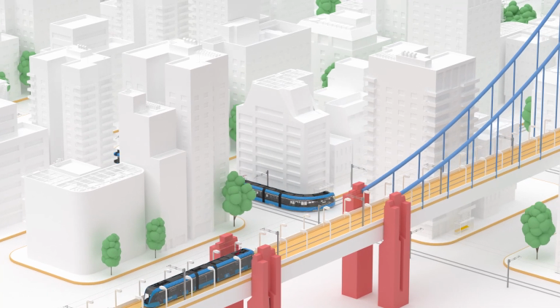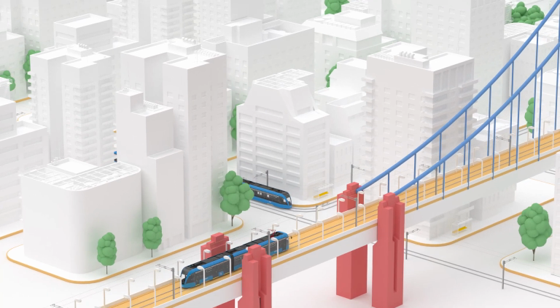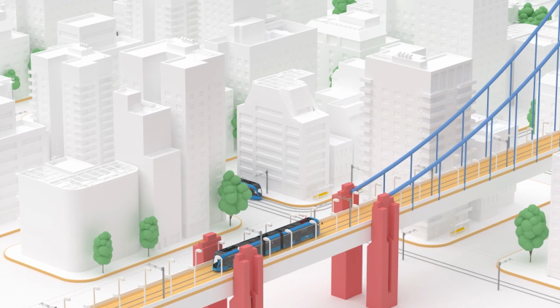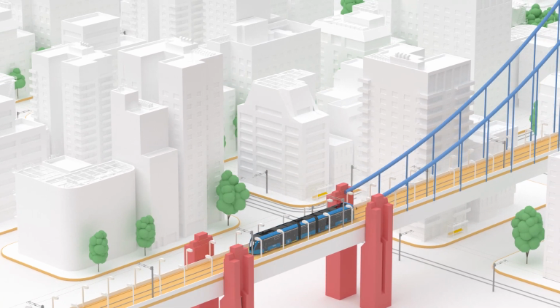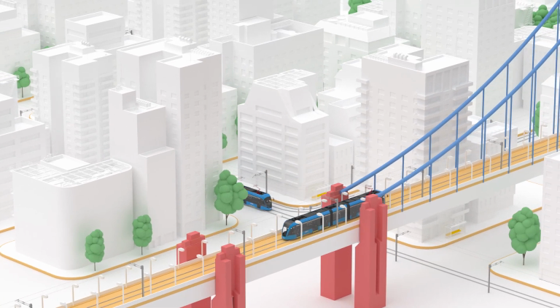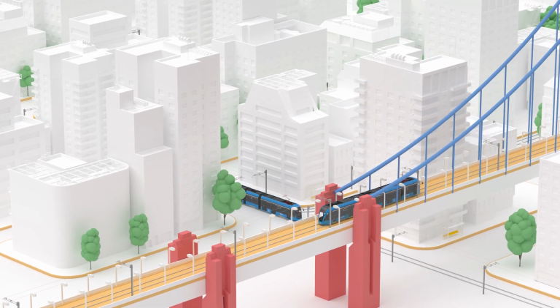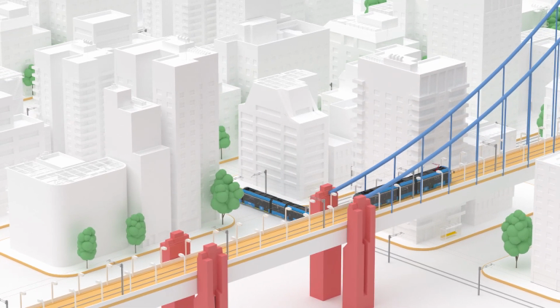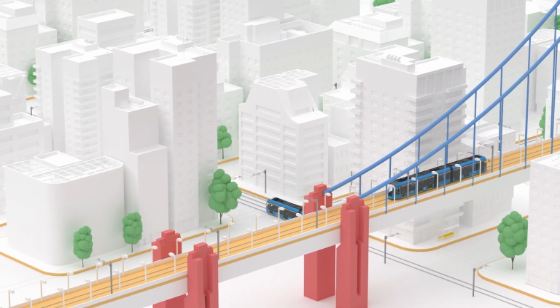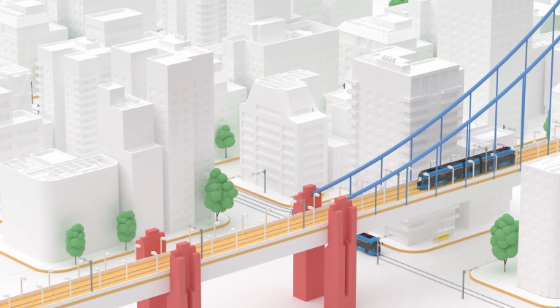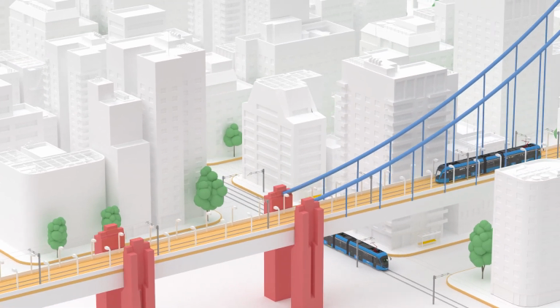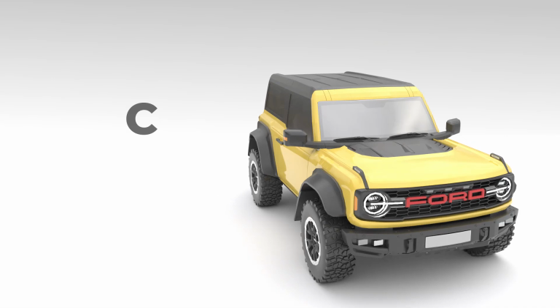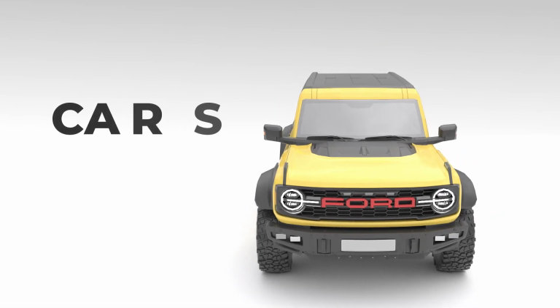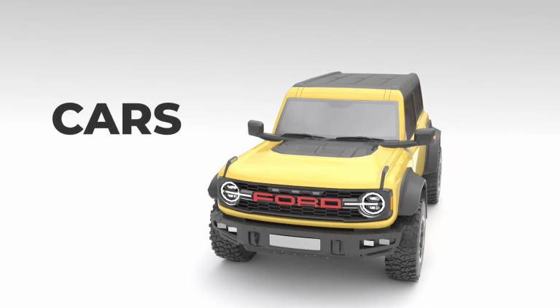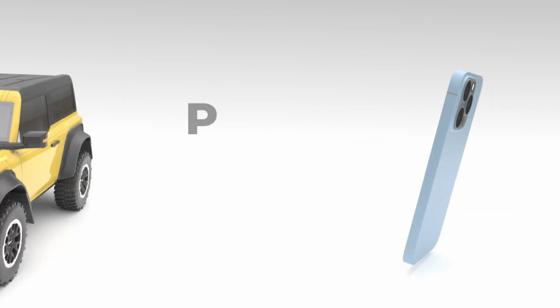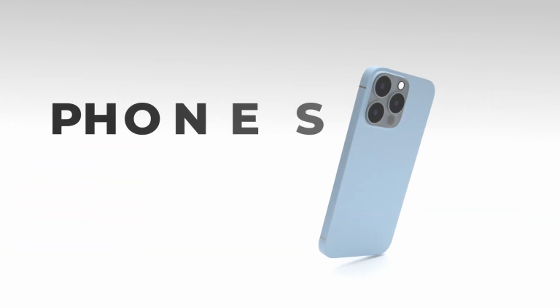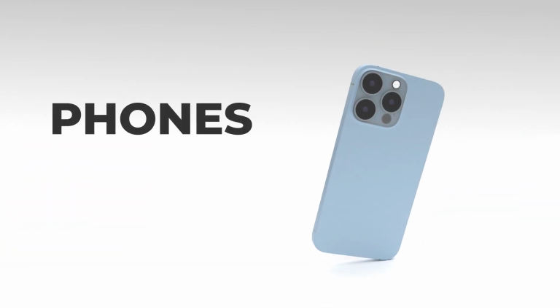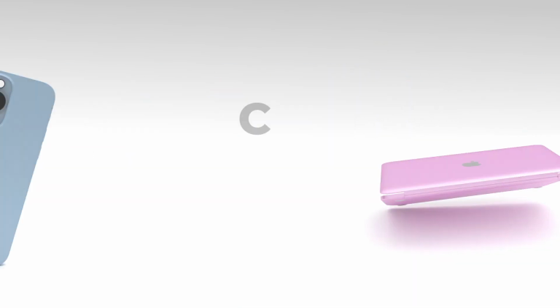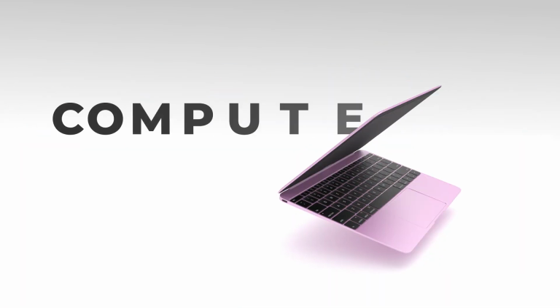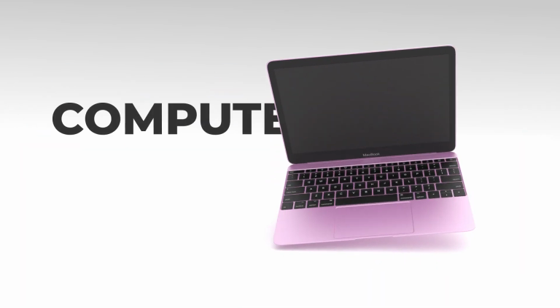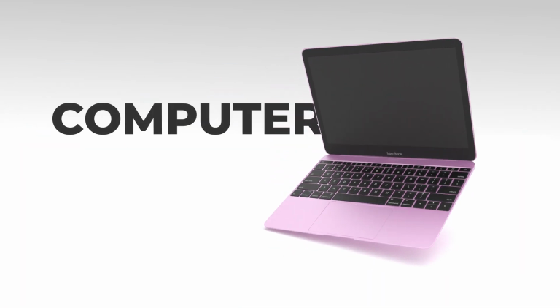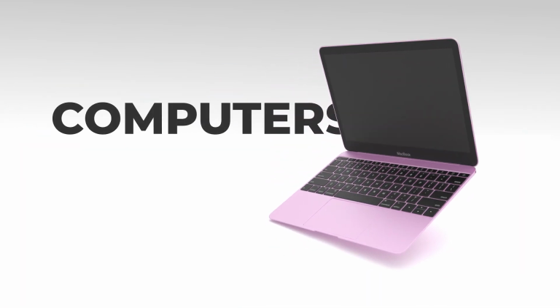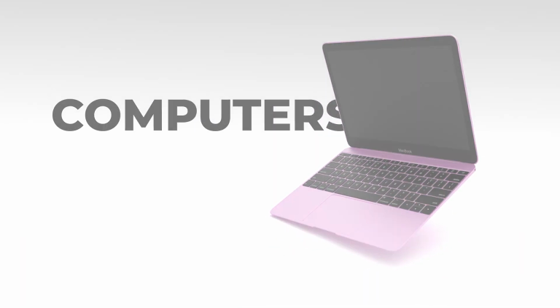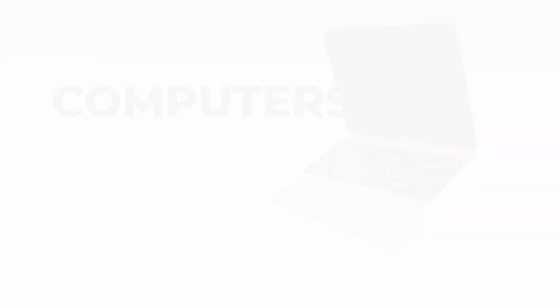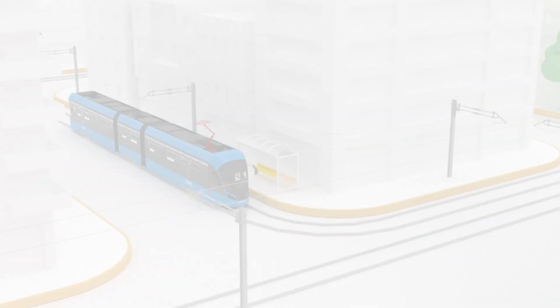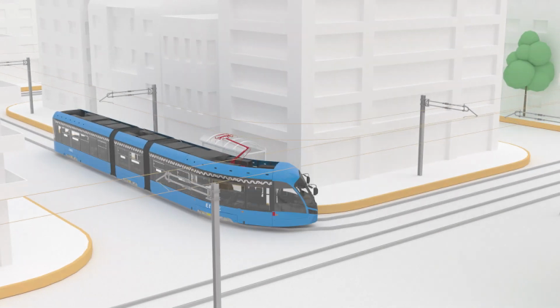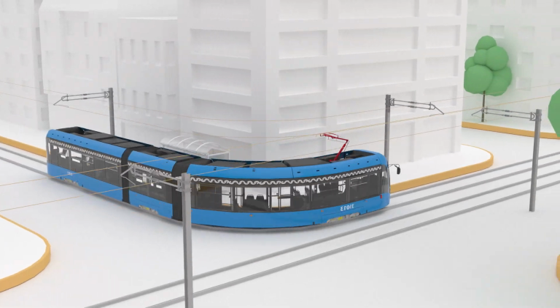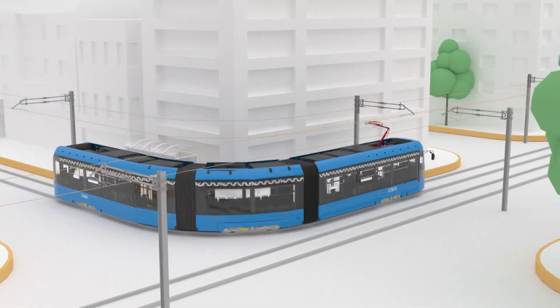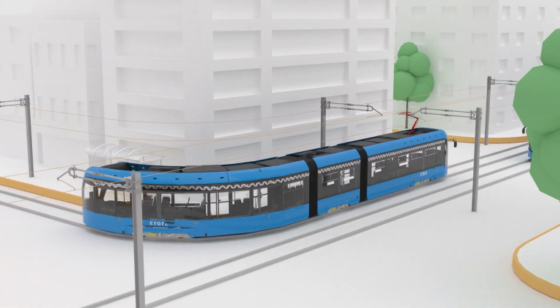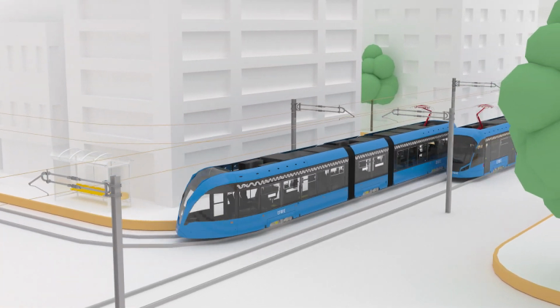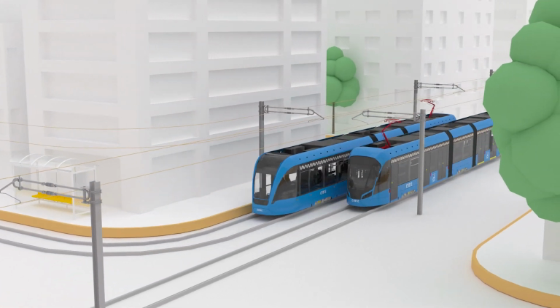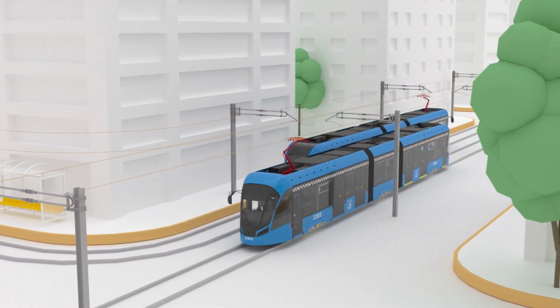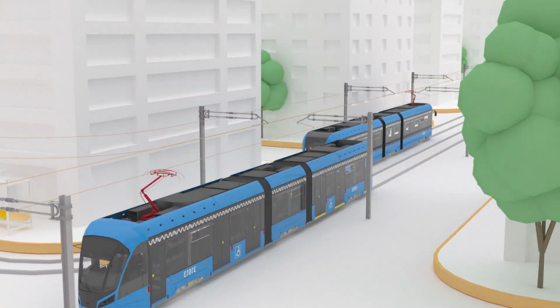Technology has transformed the world over the last 30 years. Cars, phones, computers — everything has changed. But what about overhead contact lines and pantographs?